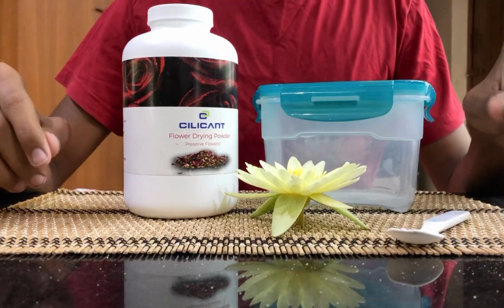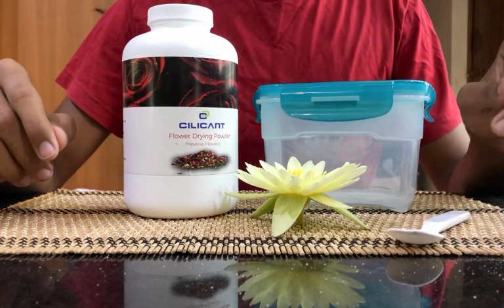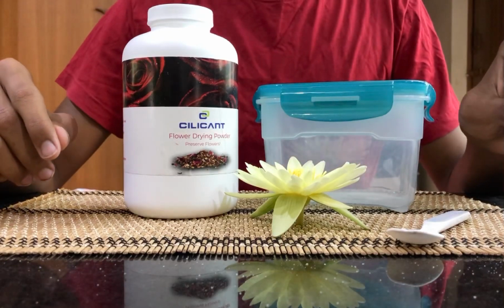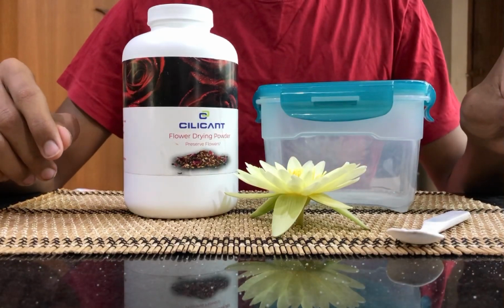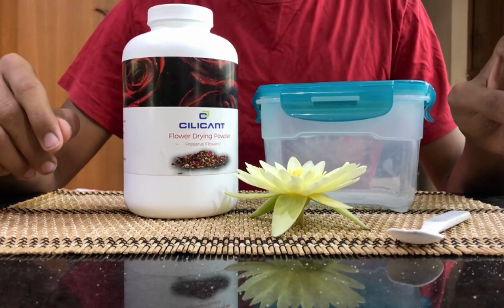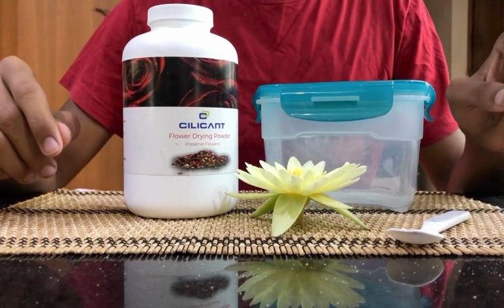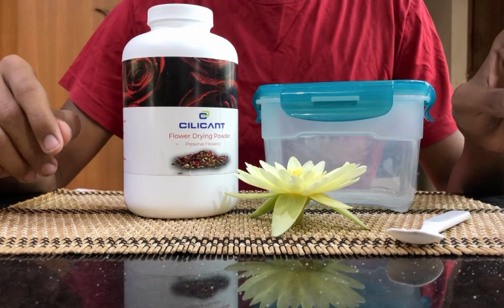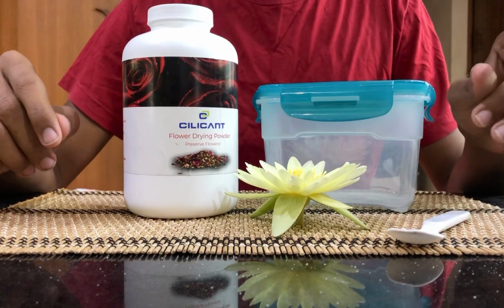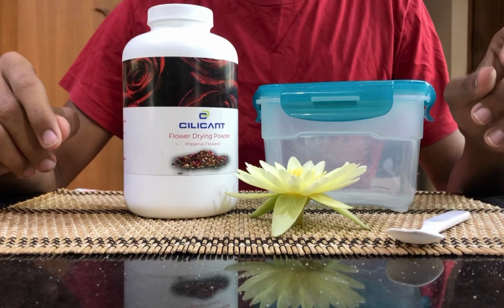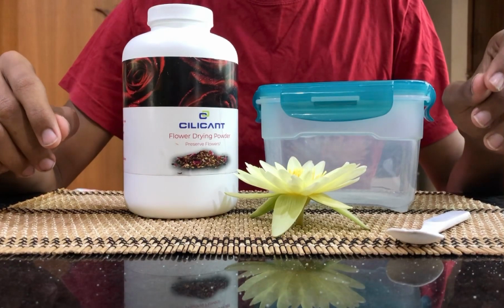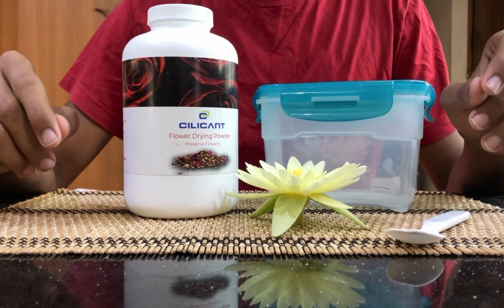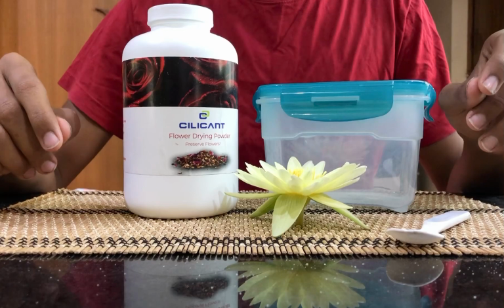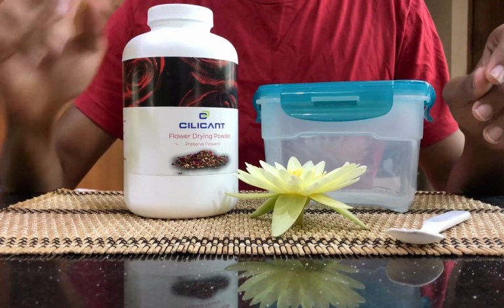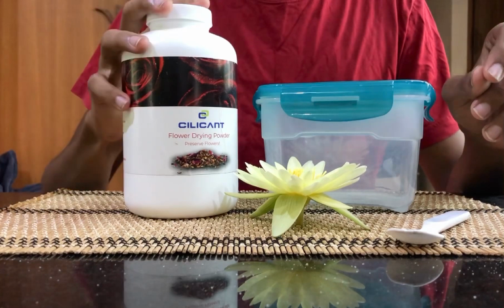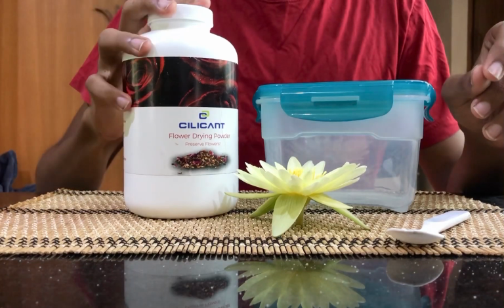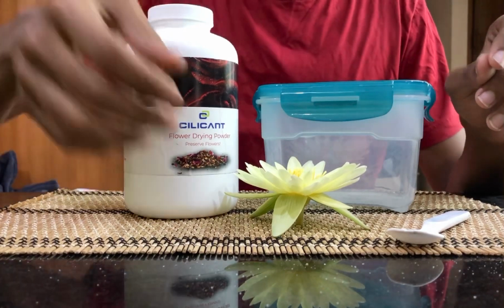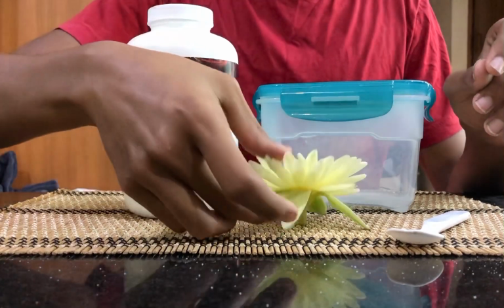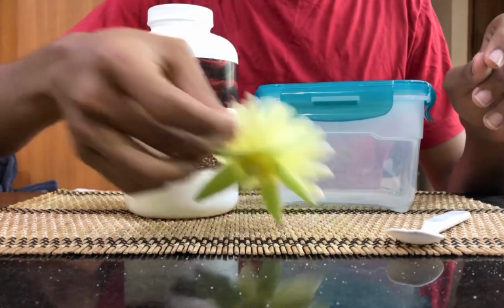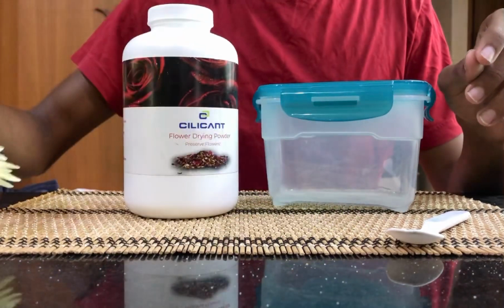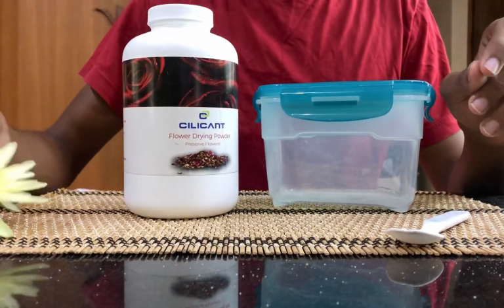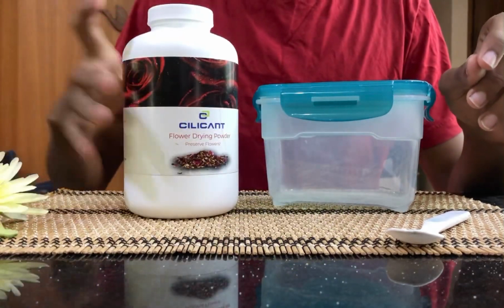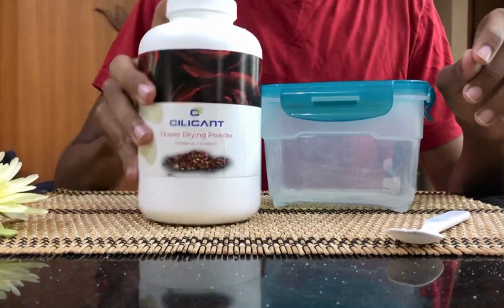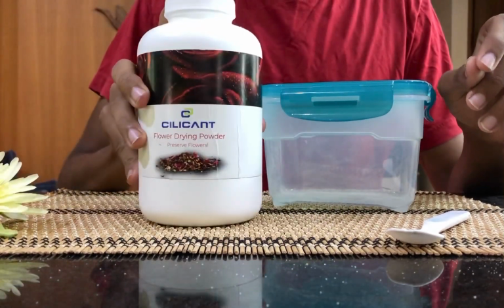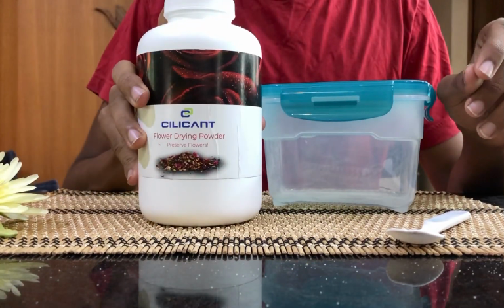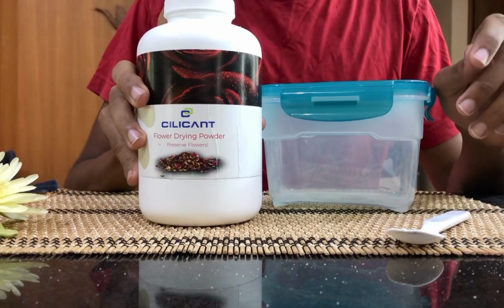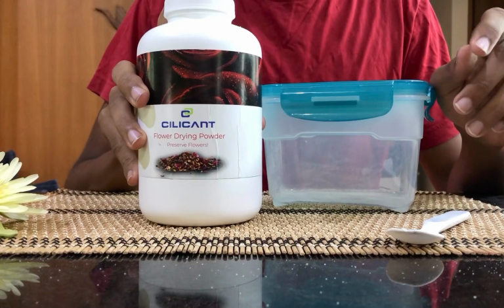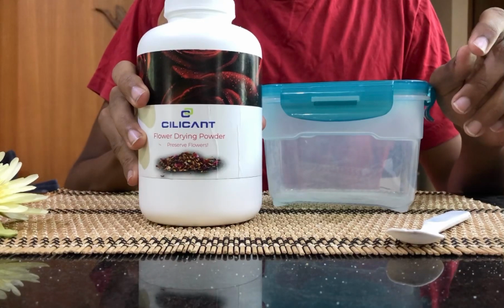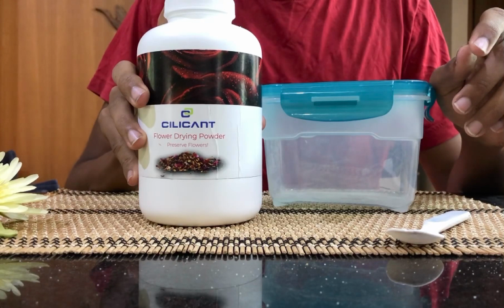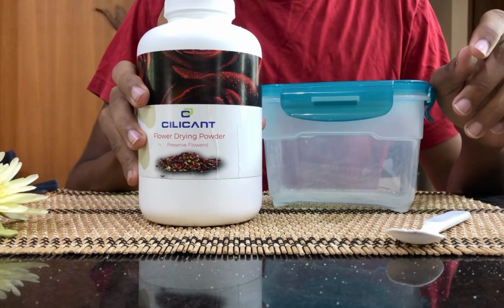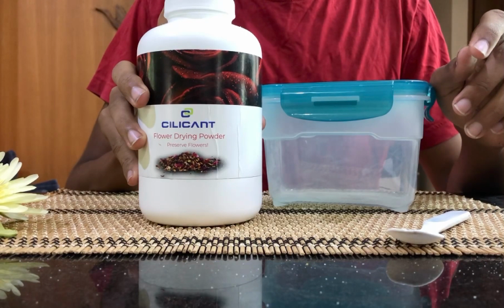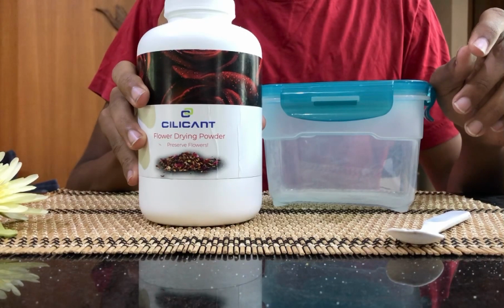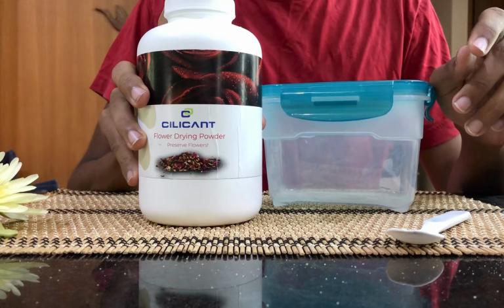Hello everyone. Today in this video we are going to see how to dry water lily blooms using silica gel powder. The brand that I am using here is Silicant Flower Drying Powder — it is easily available on Amazon and Flipkart.